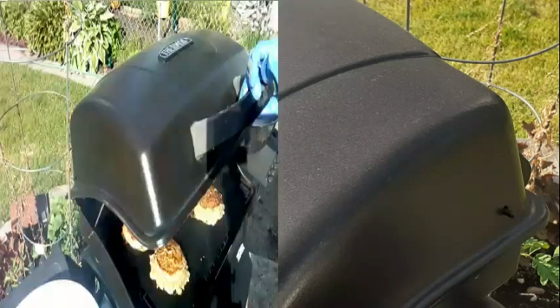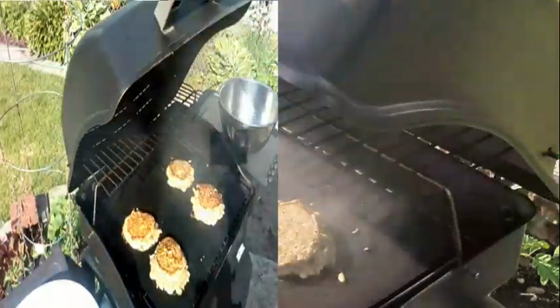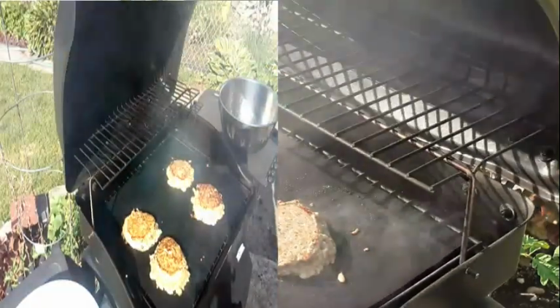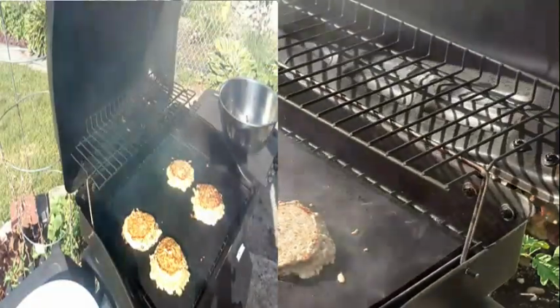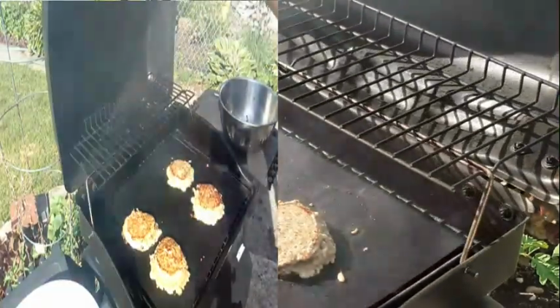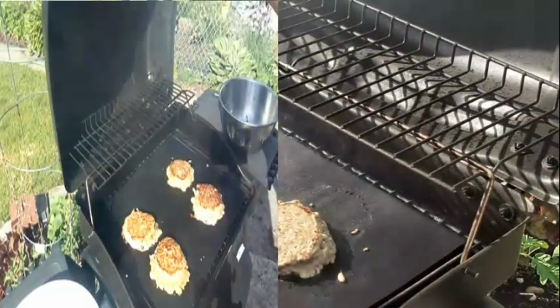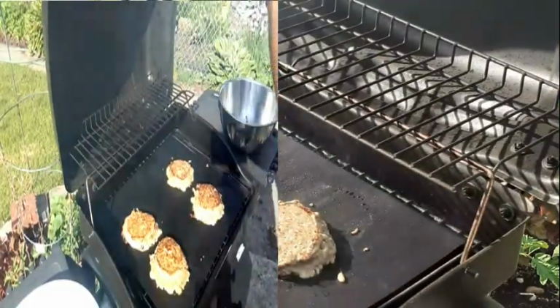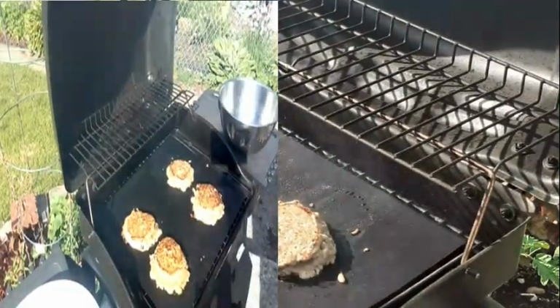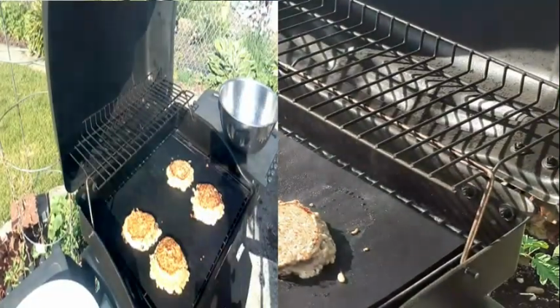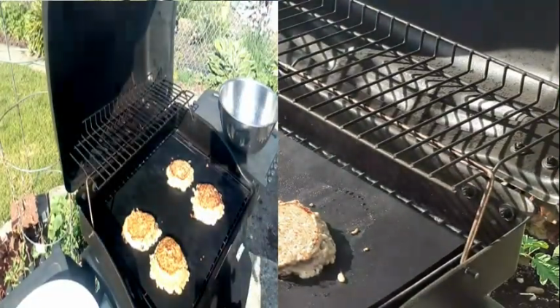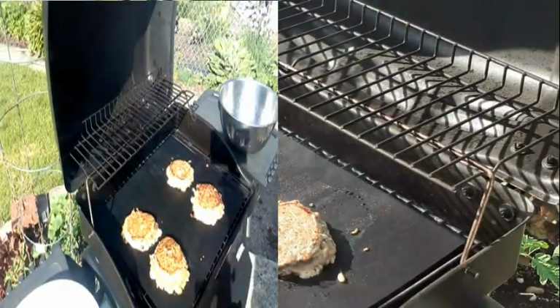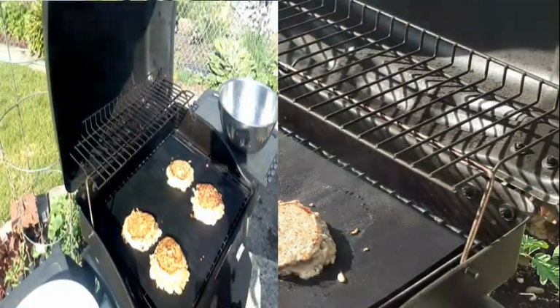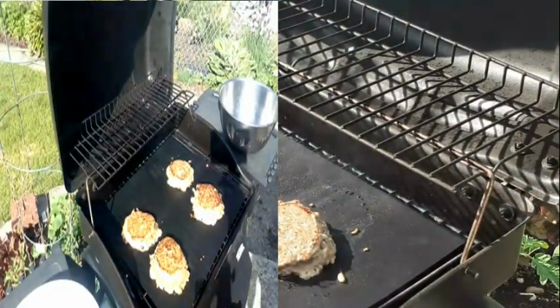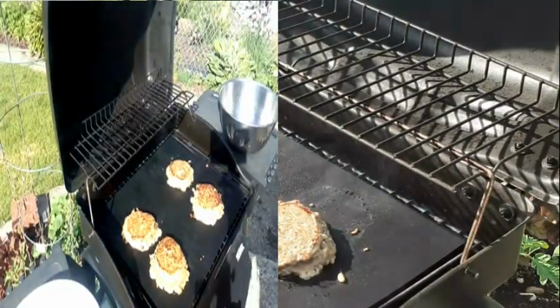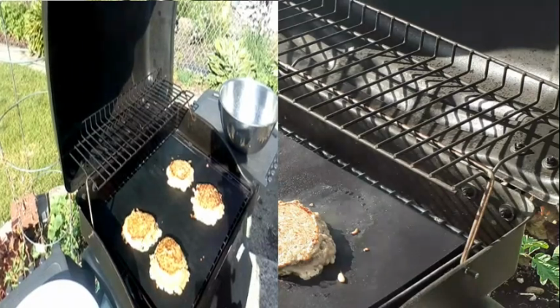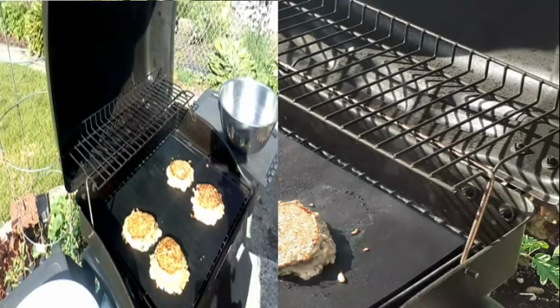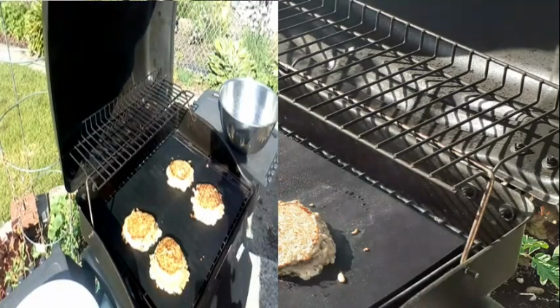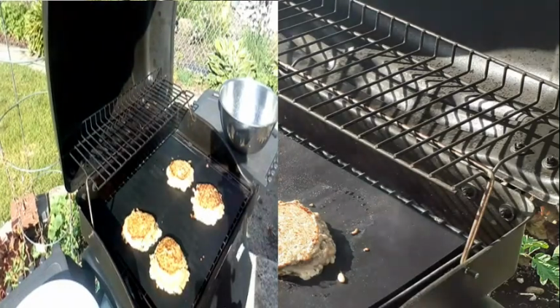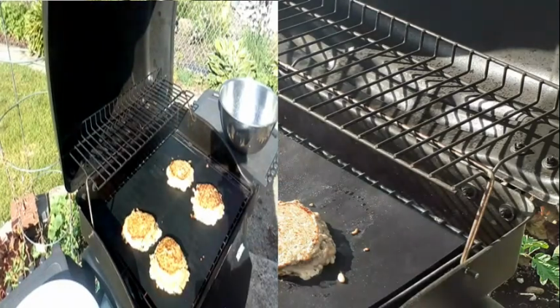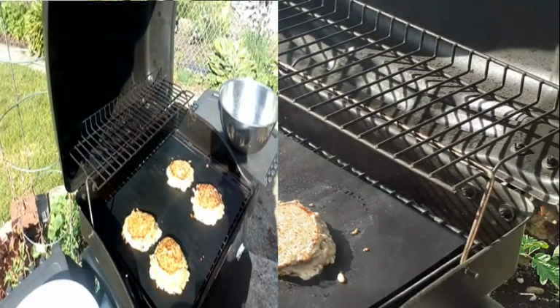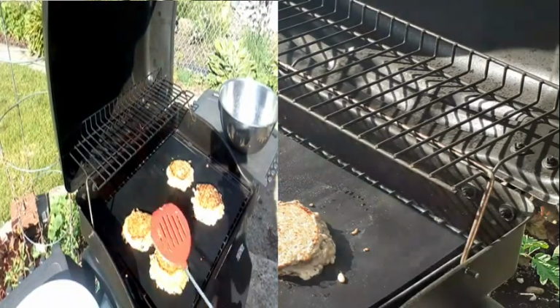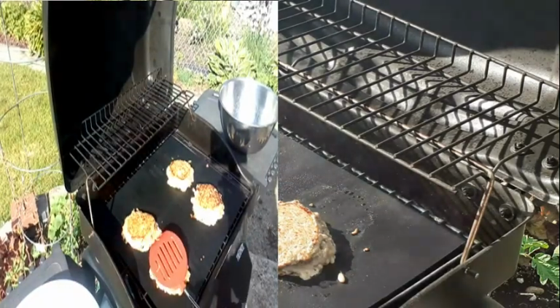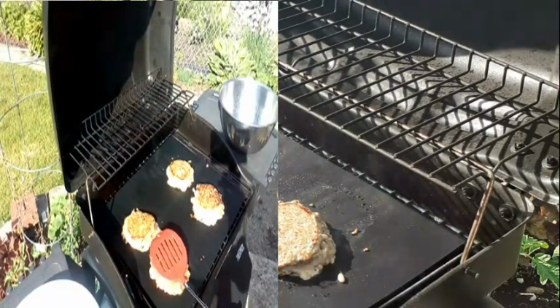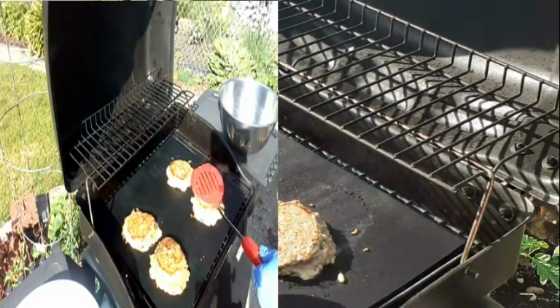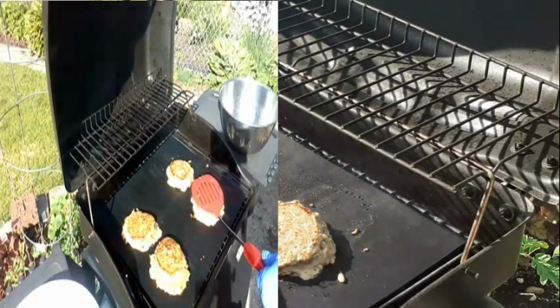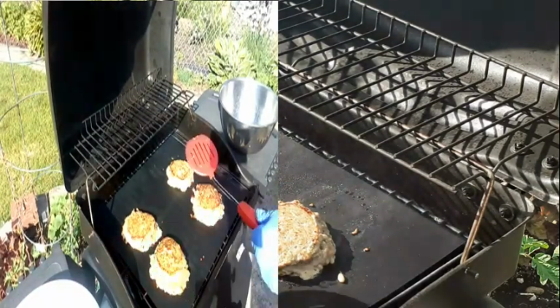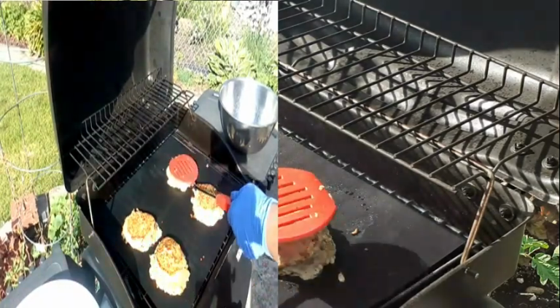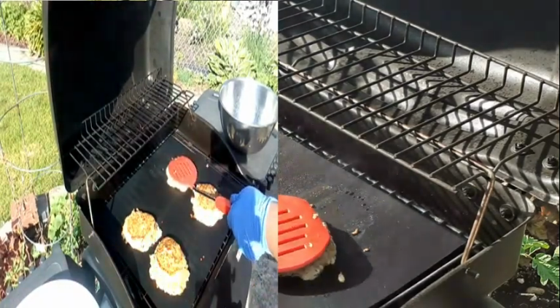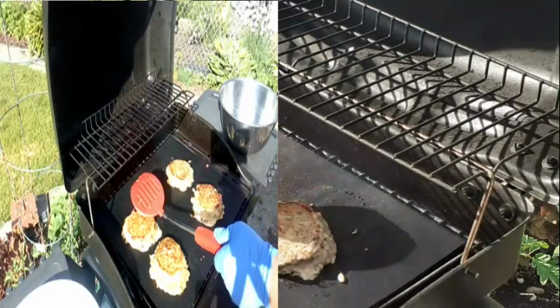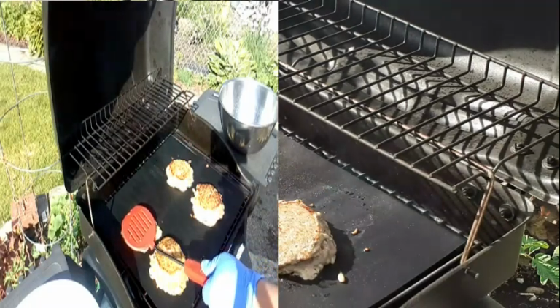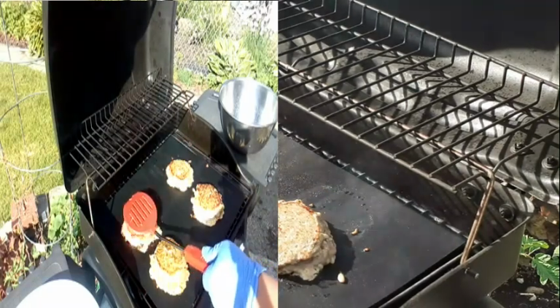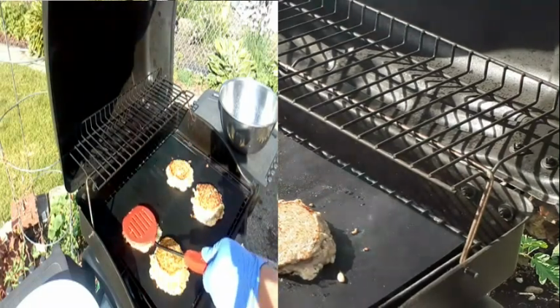This is actually the first time I'm cooking and grilling on the grill. I'm not very good at it, so... don't hate me.